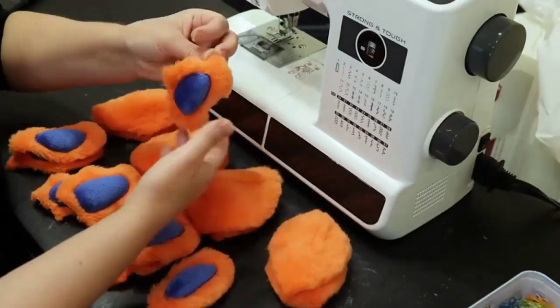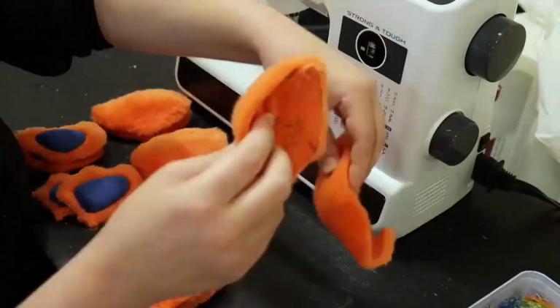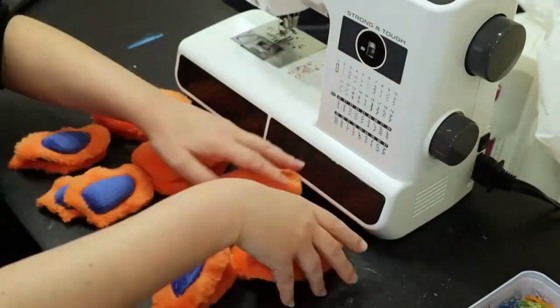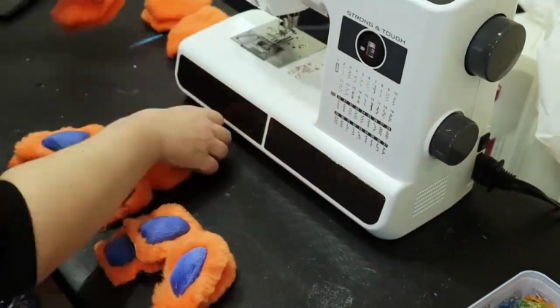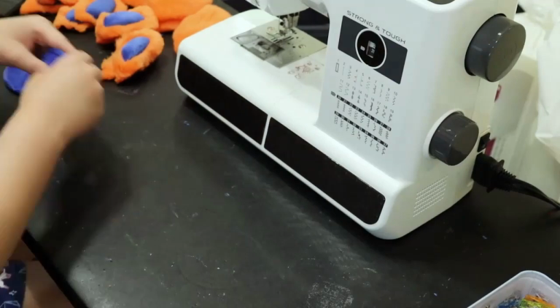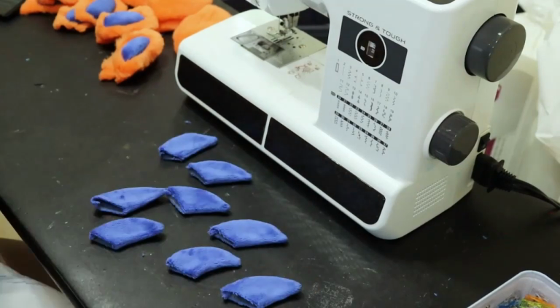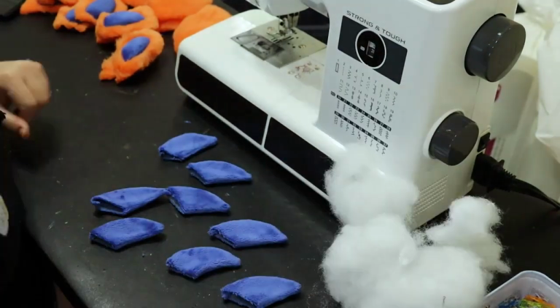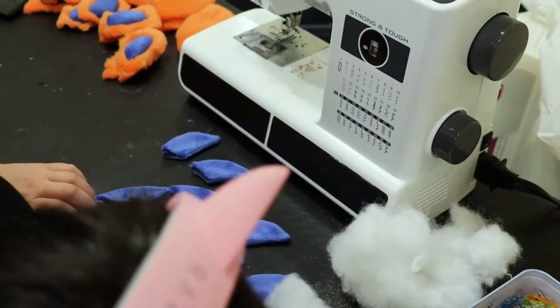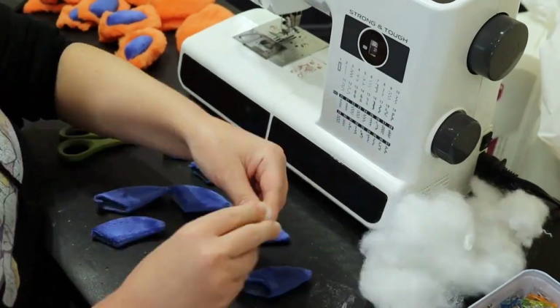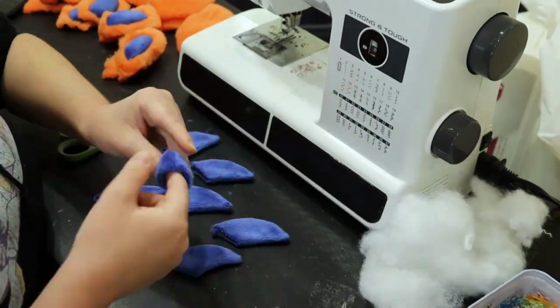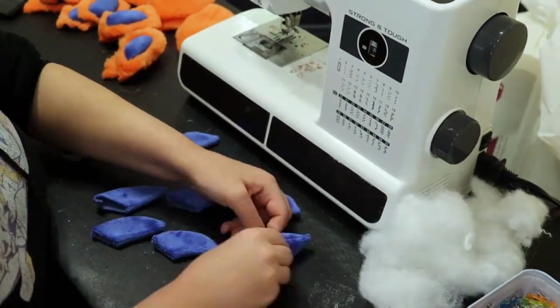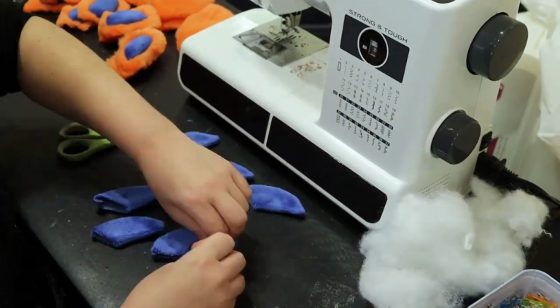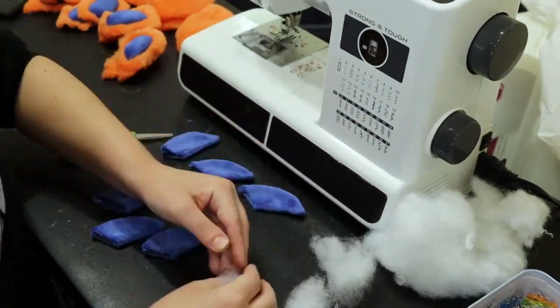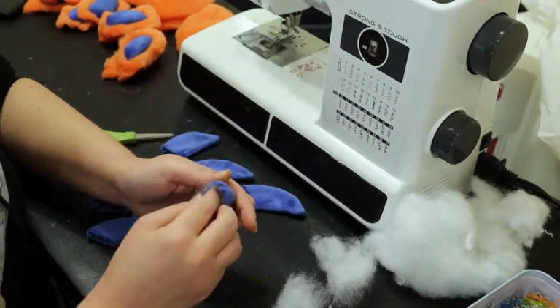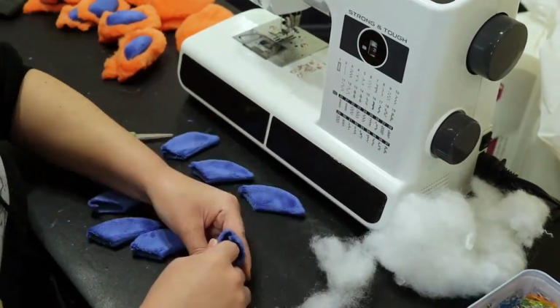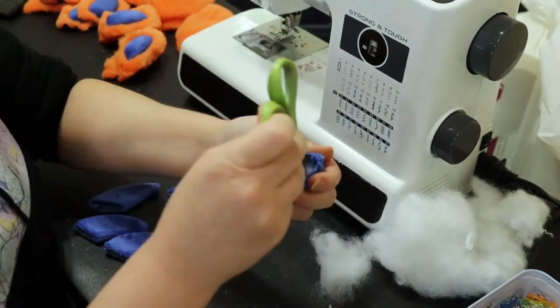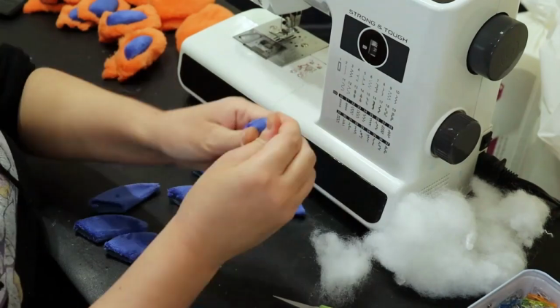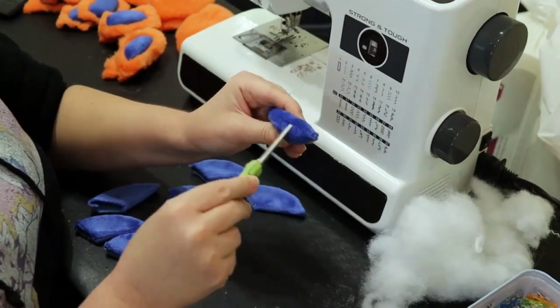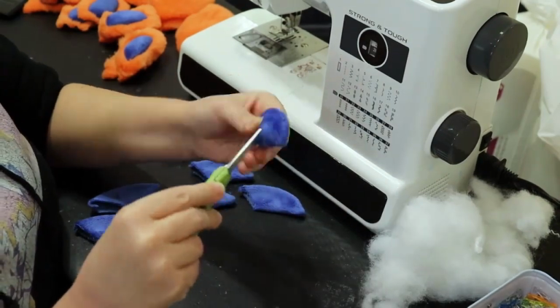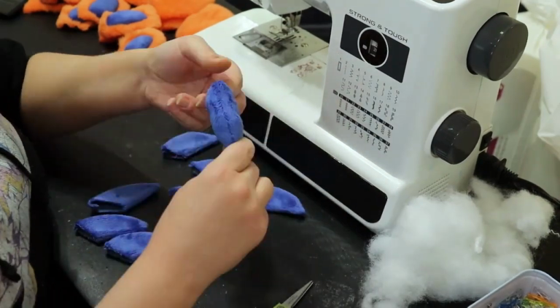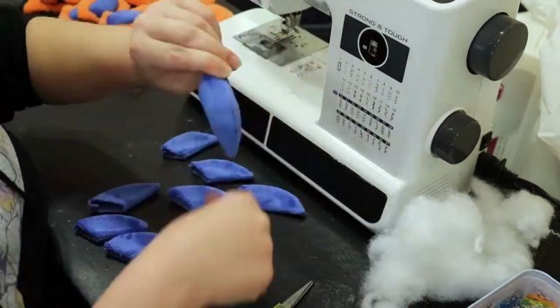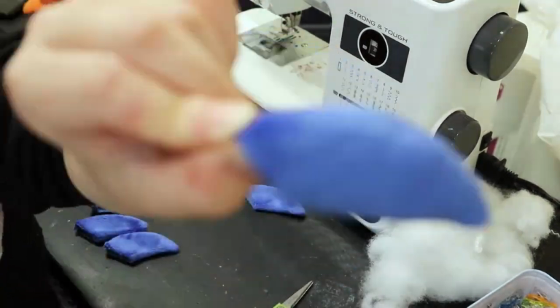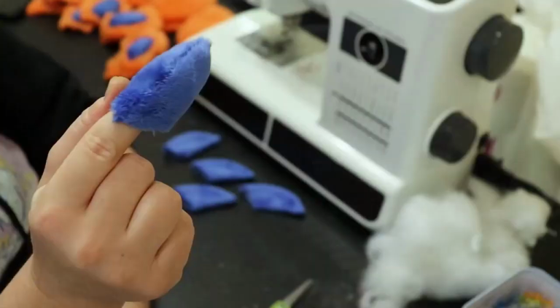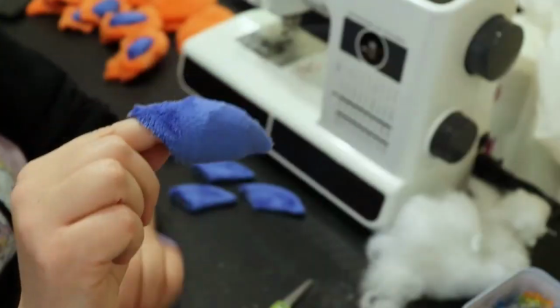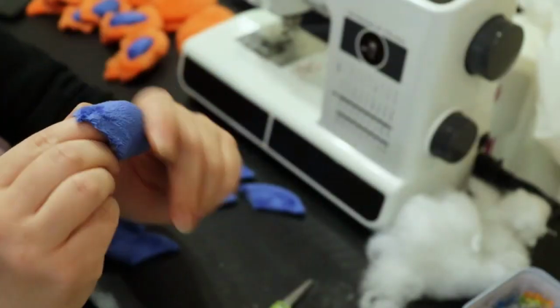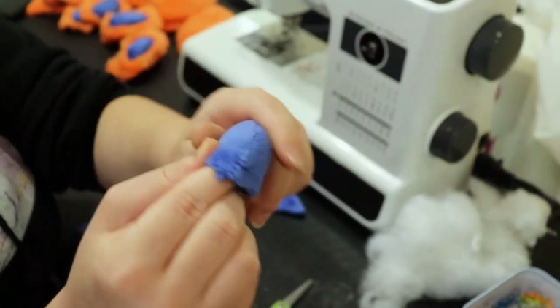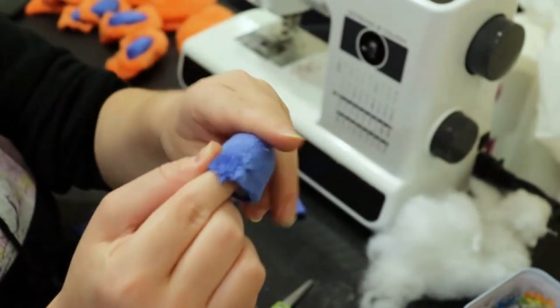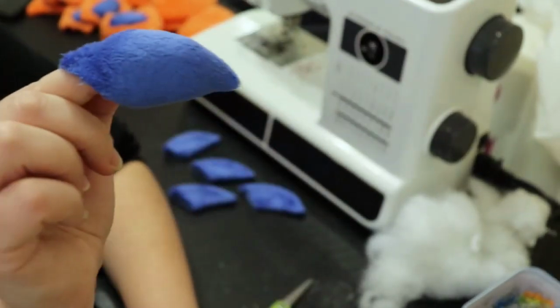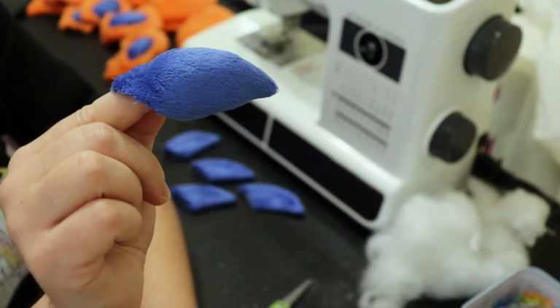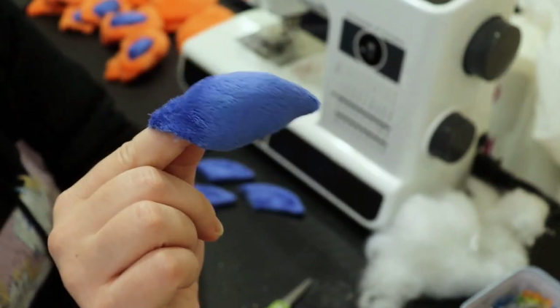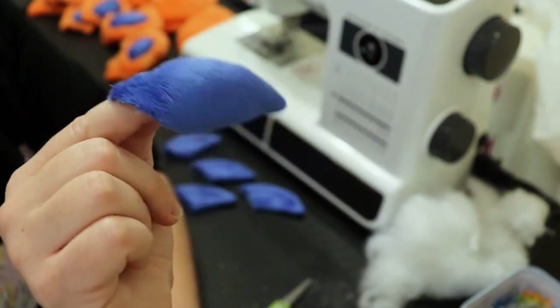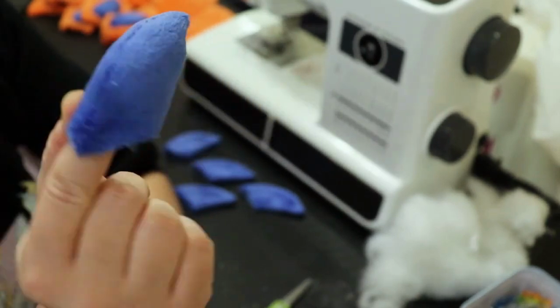Here are the claws and I'm stuffing them — I use a pair of scissors to really shove the fill down in there. That's what a finished stuffed claw looks like.